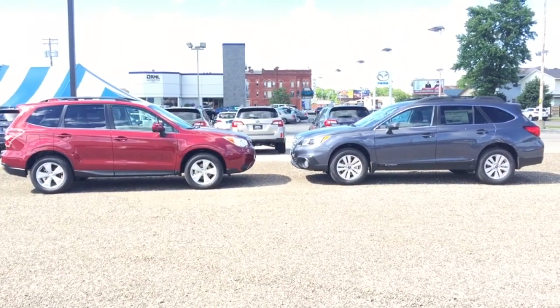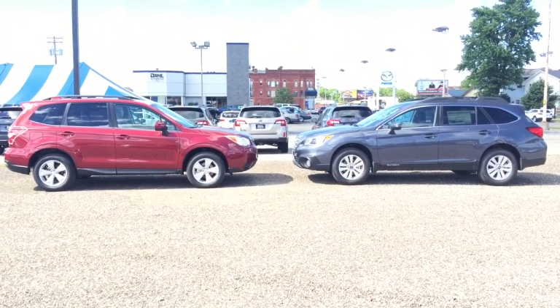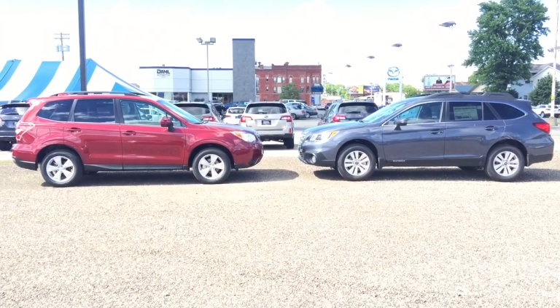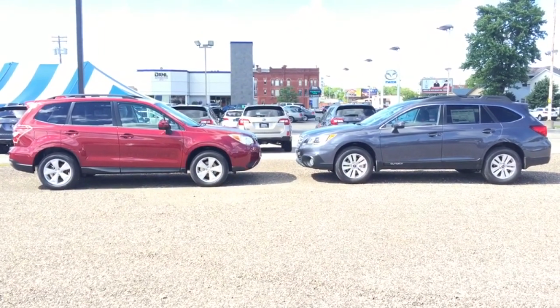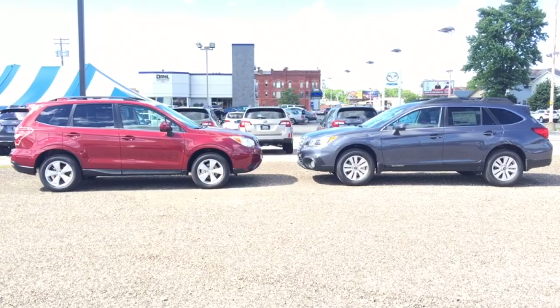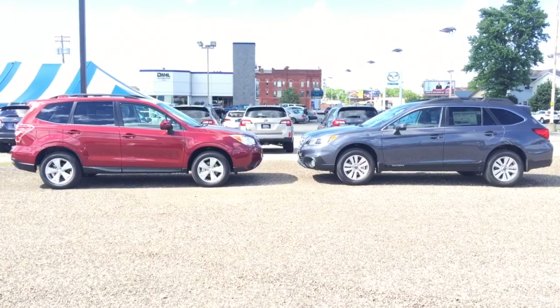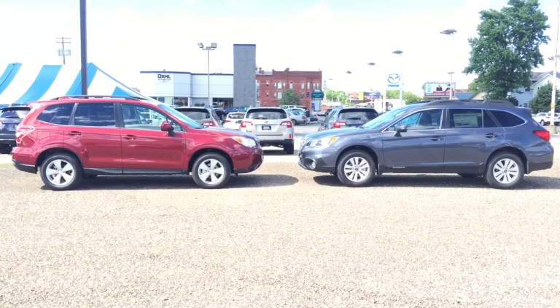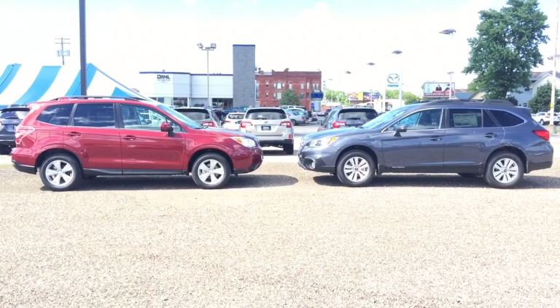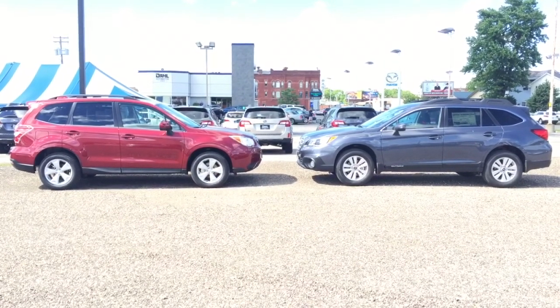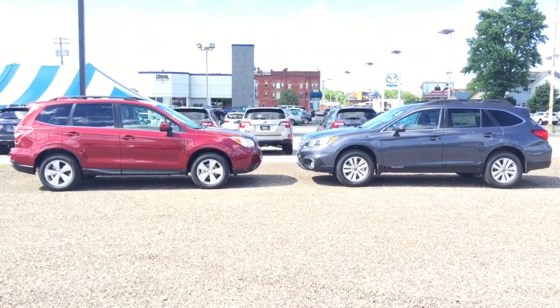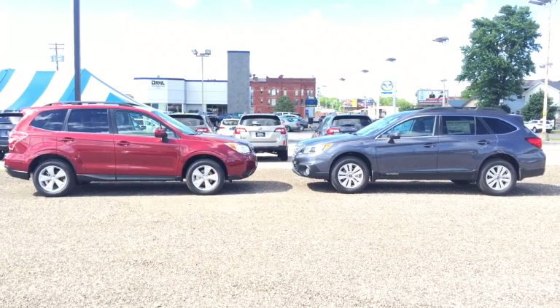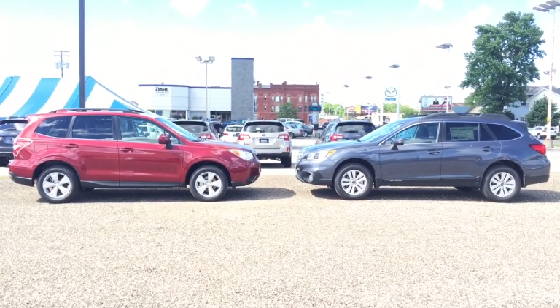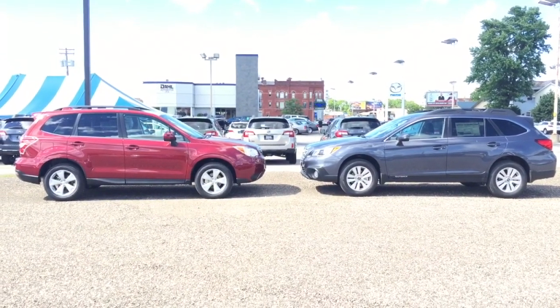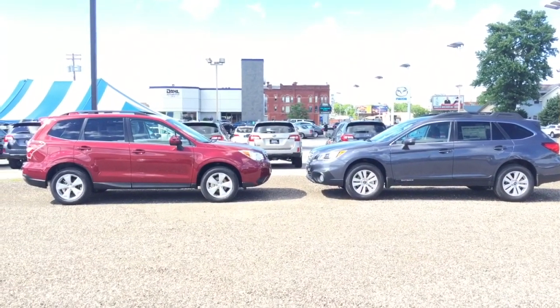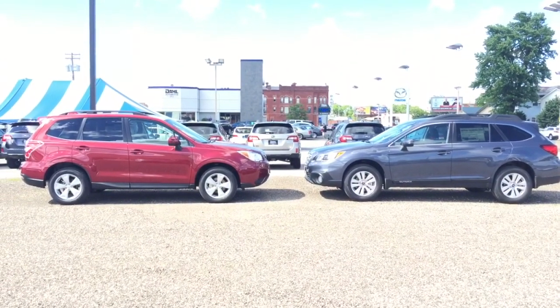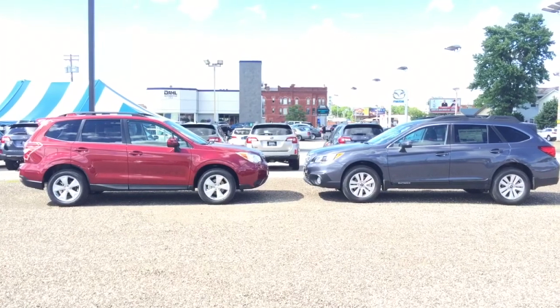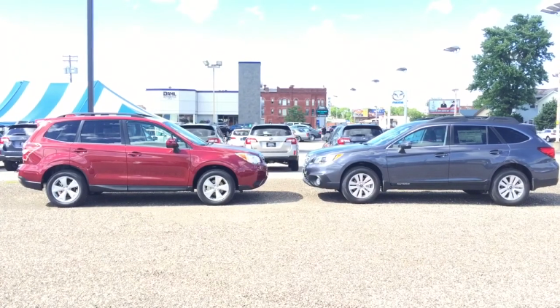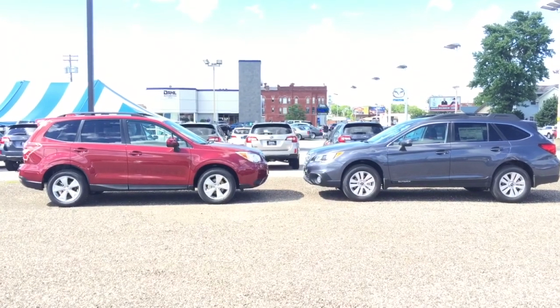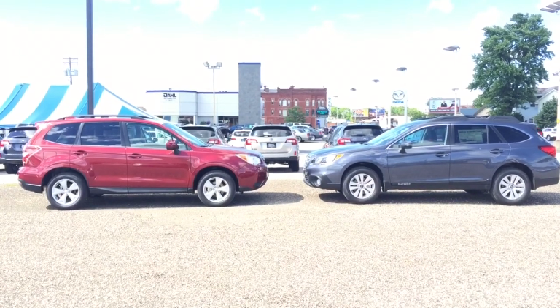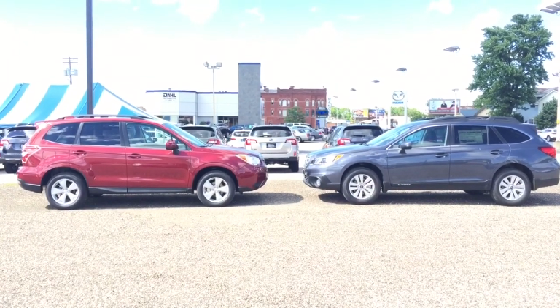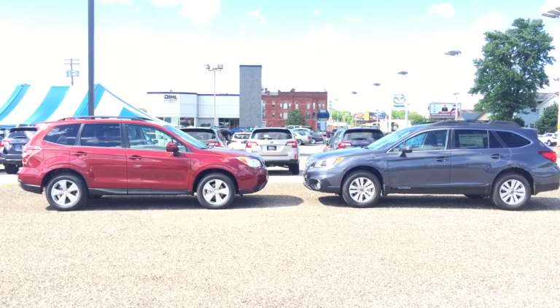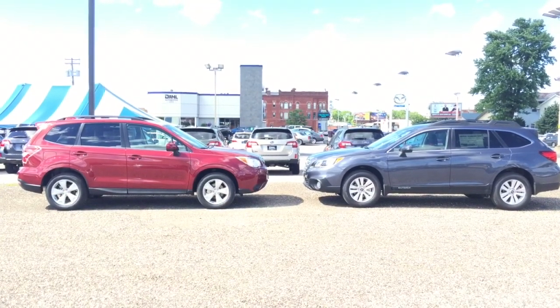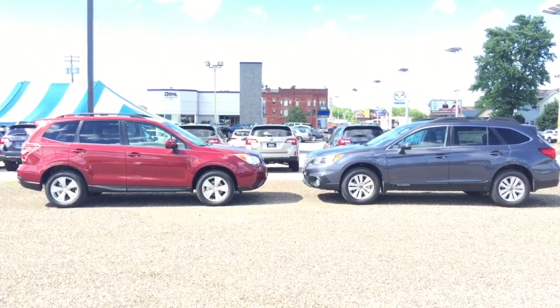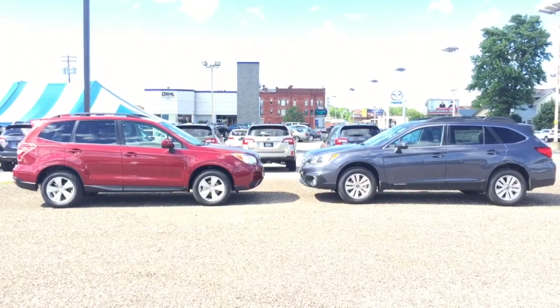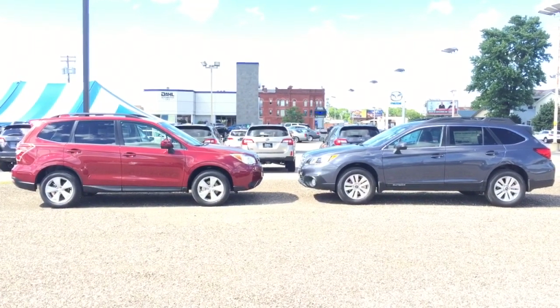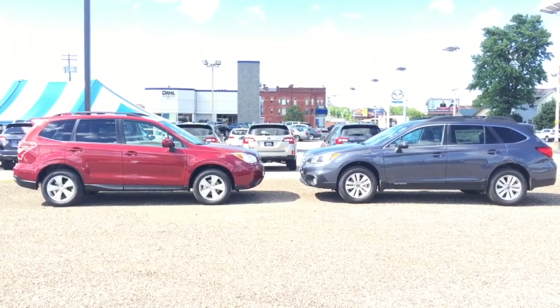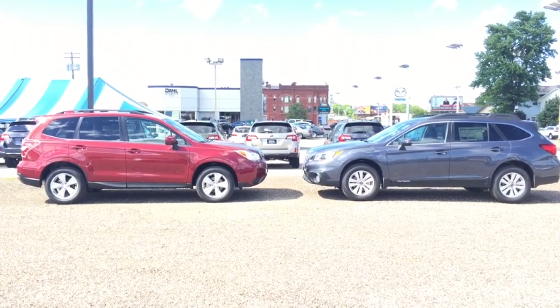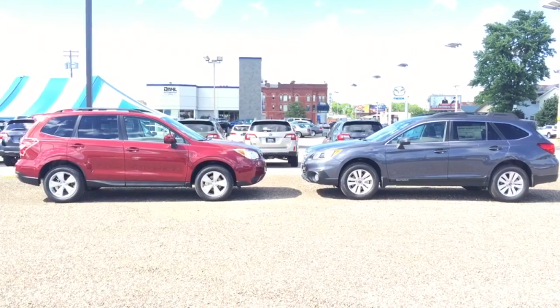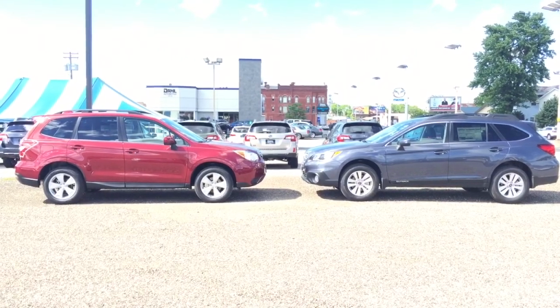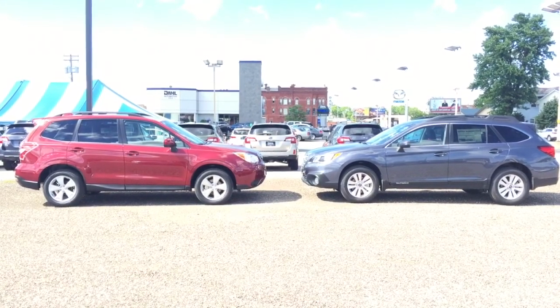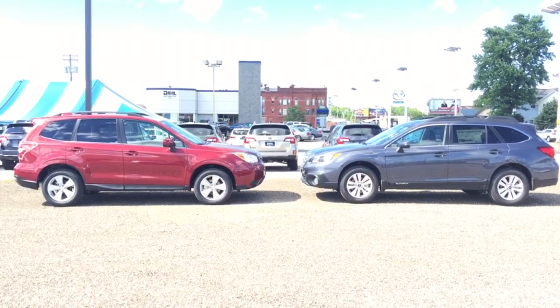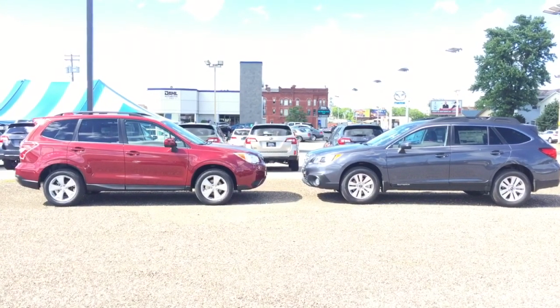Hi Rich and Shirley, thank you for stopping in today and spending some time with me looking at the Forester and the Outback. I just wanted to send you a quick video so you could compare the two at home. I'm just going to walk around them — thanks again for coming in, just give me a shout and let me know how I can help.